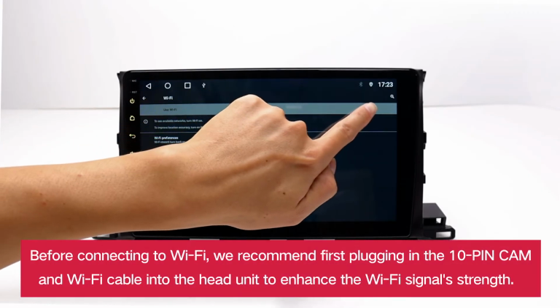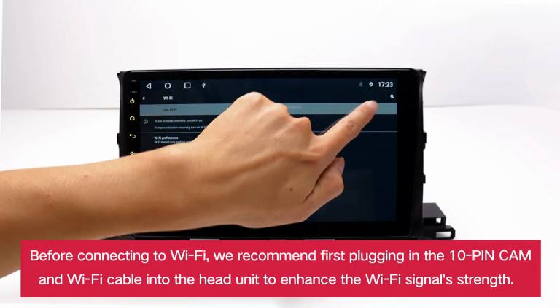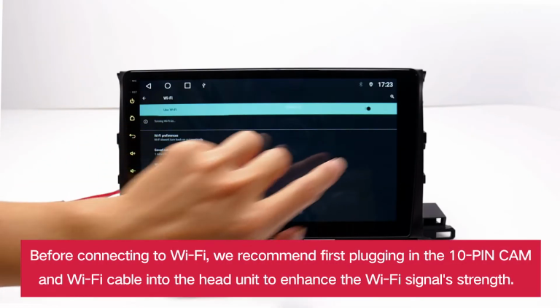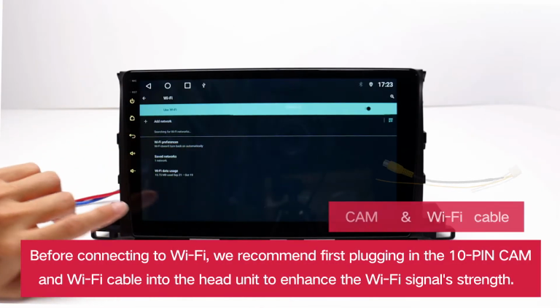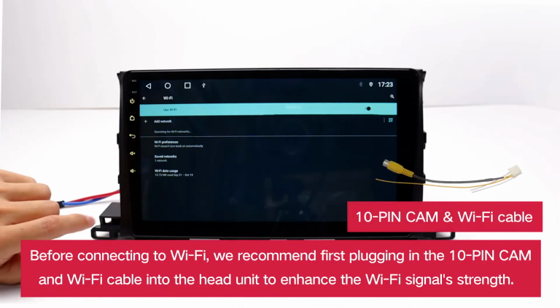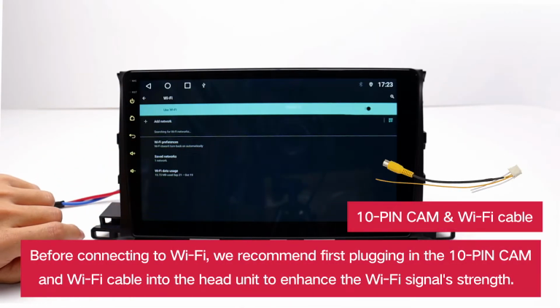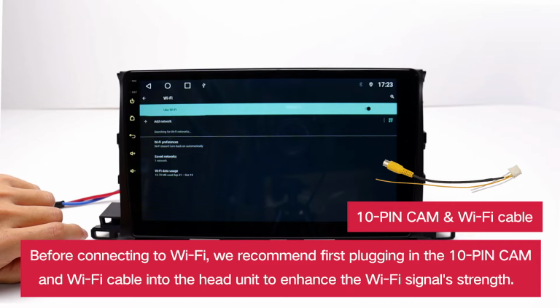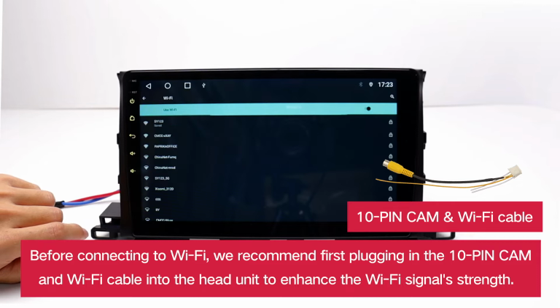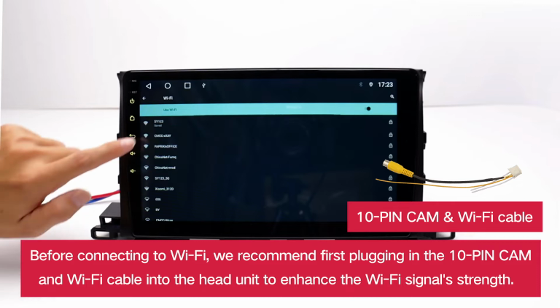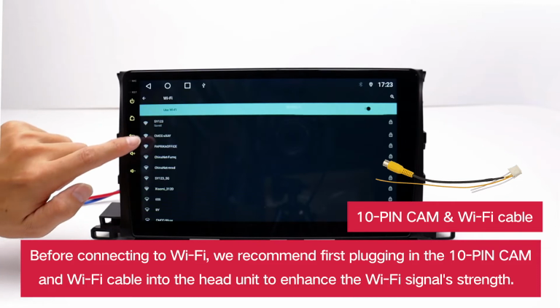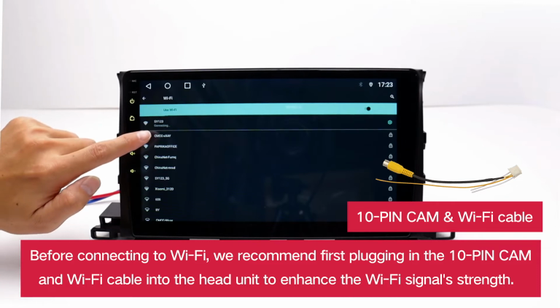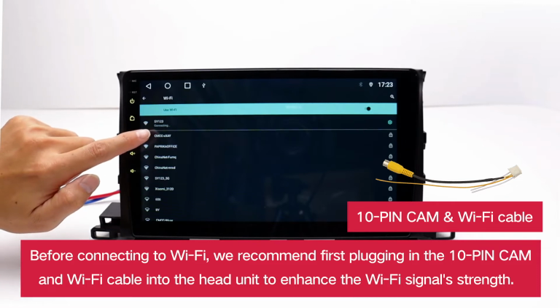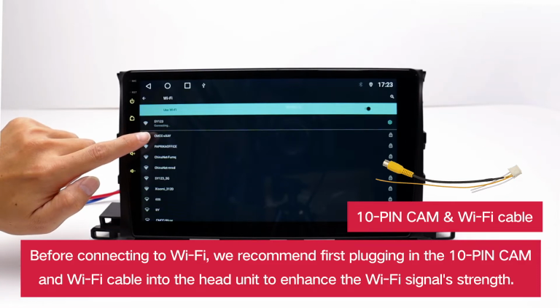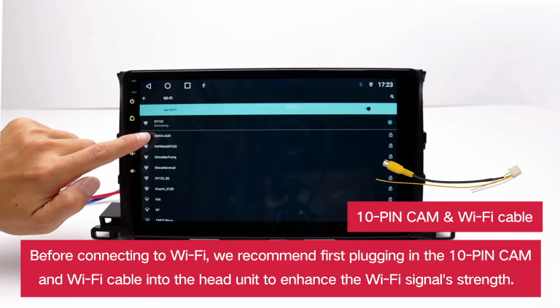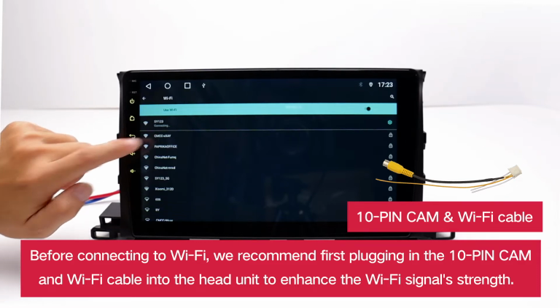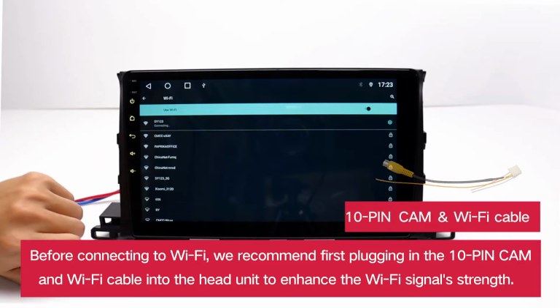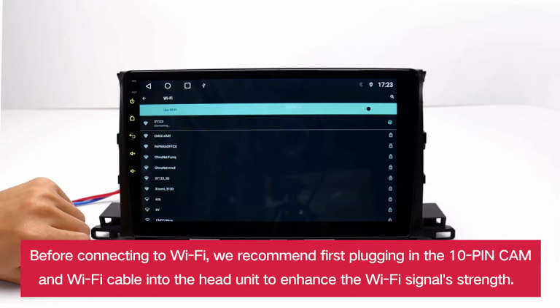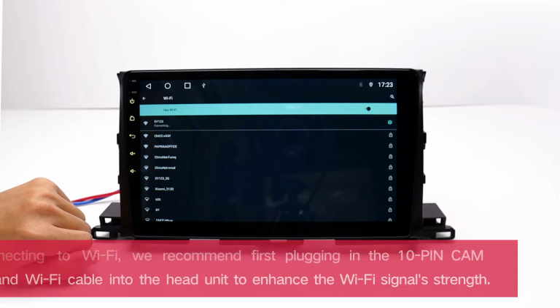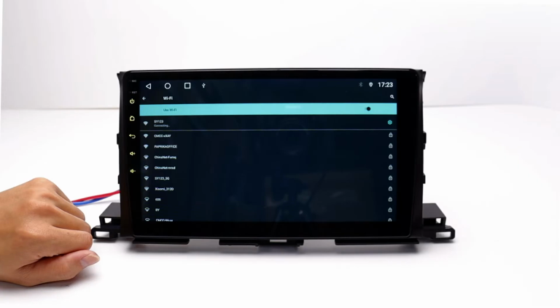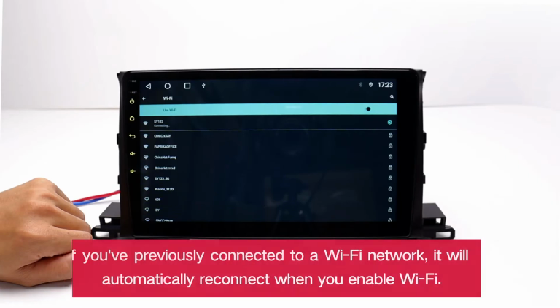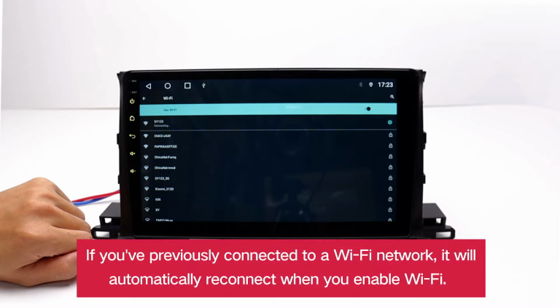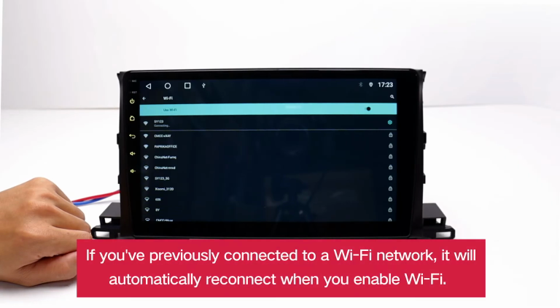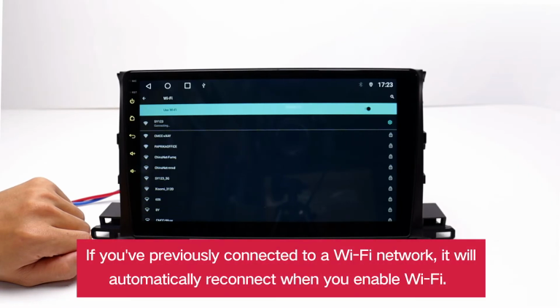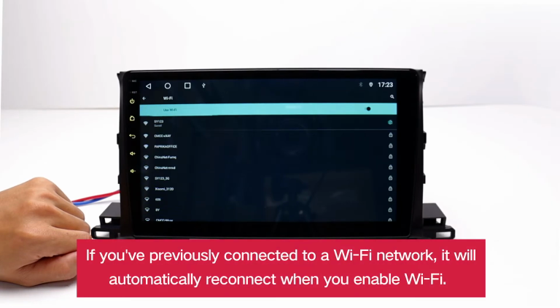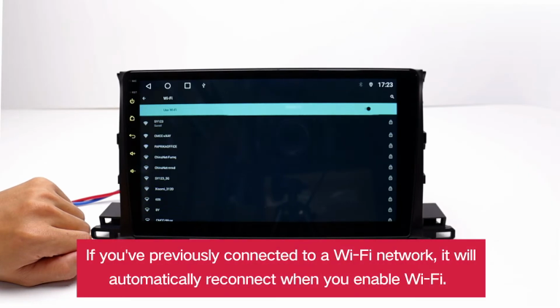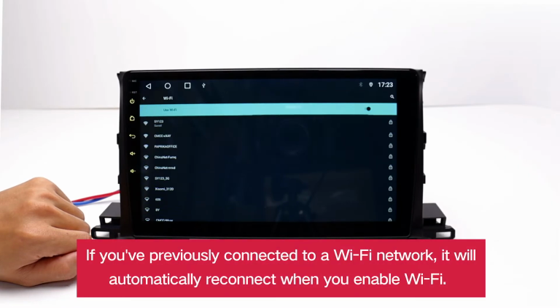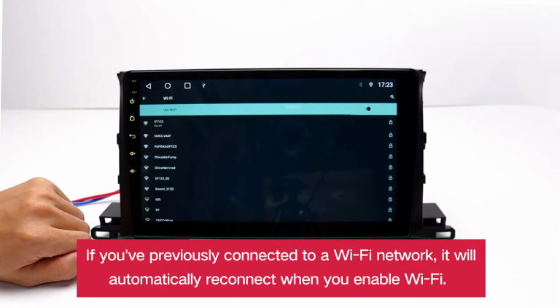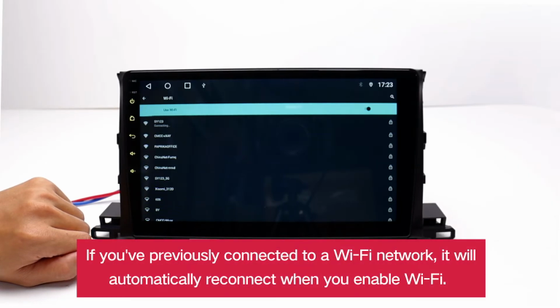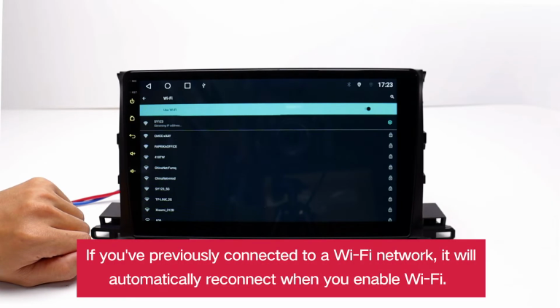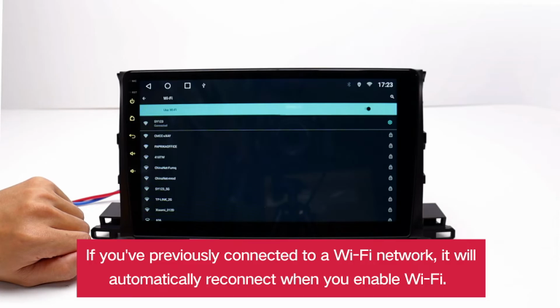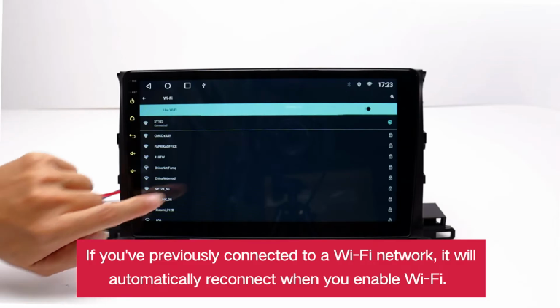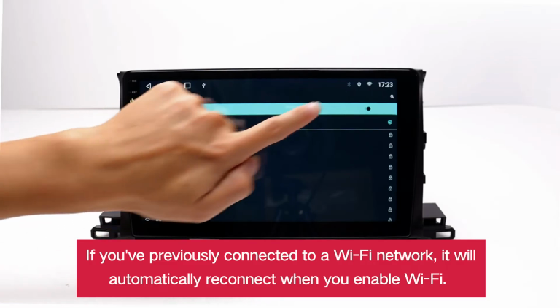Before connecting to Wi-Fi, we recommend first plugging in the 10-pin cam and Wi-Fi cable into the head unit to enhance the Wi-Fi signal's strength. If you've previously connected to a Wi-Fi network, it will automatically reconnect when you enable Wi-Fi.